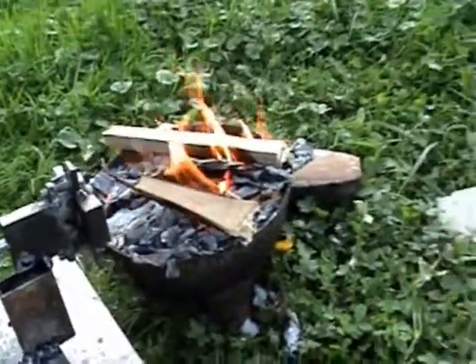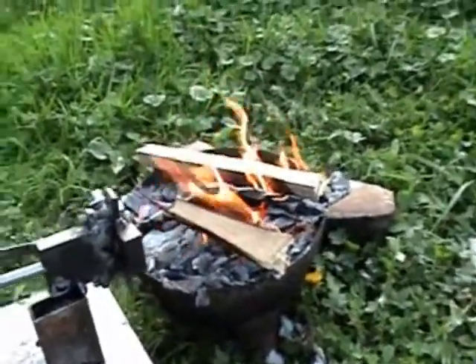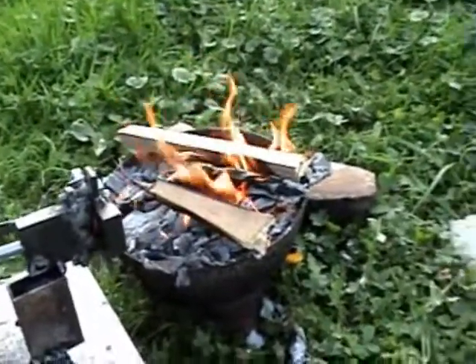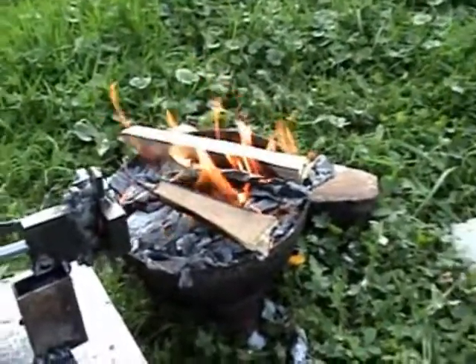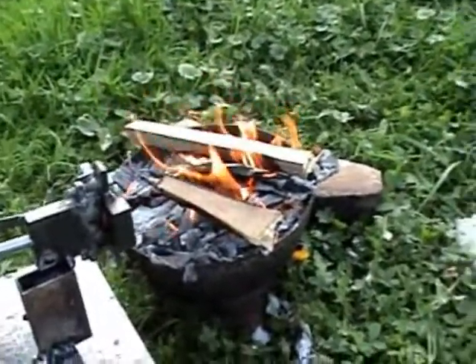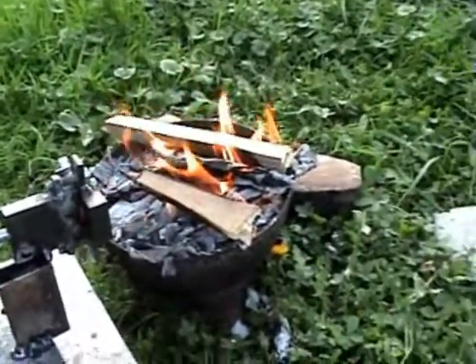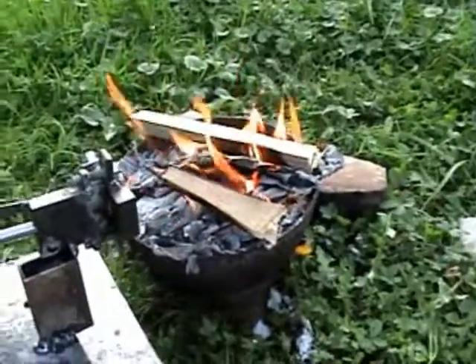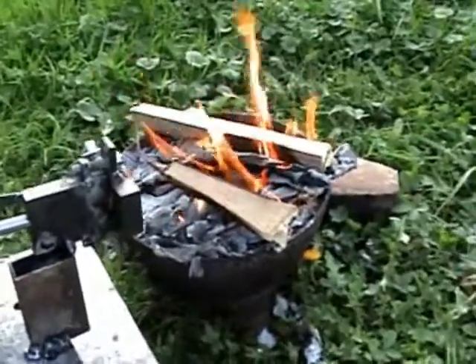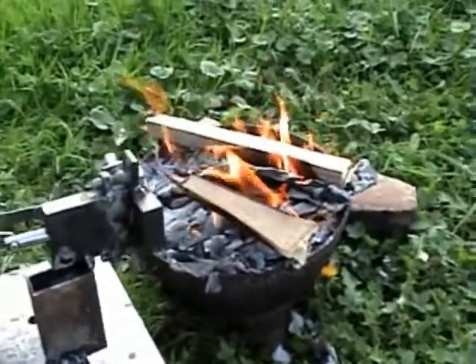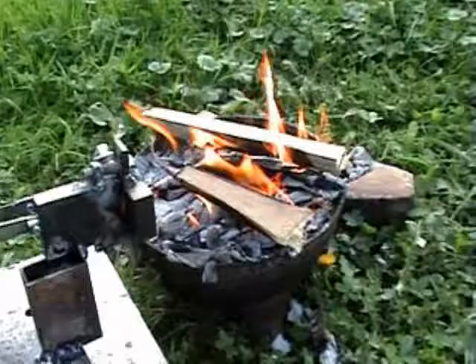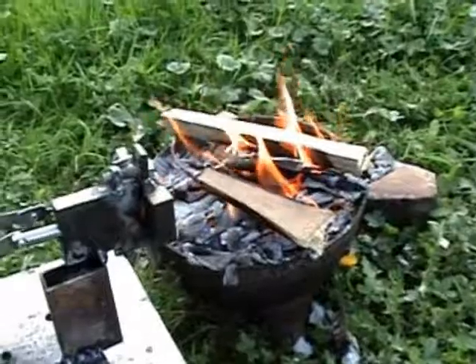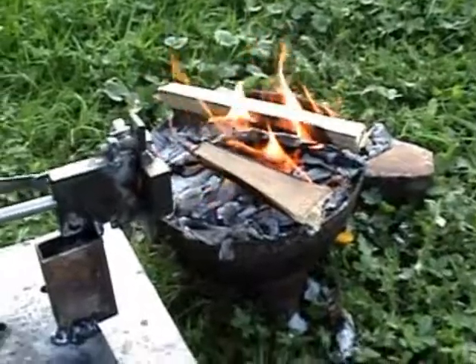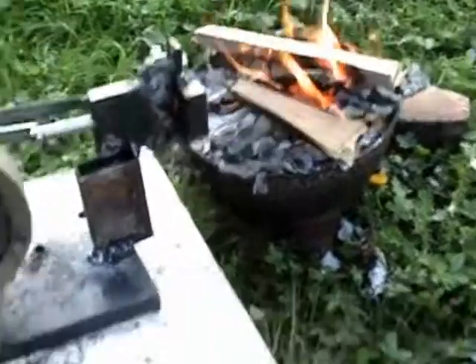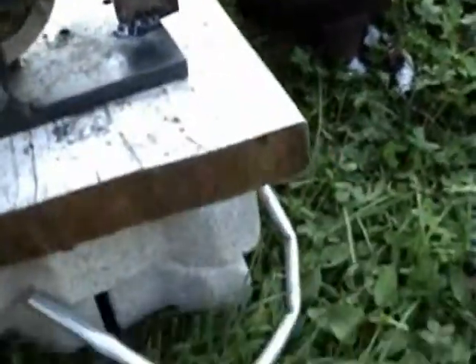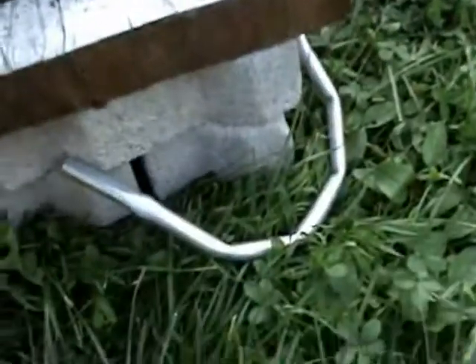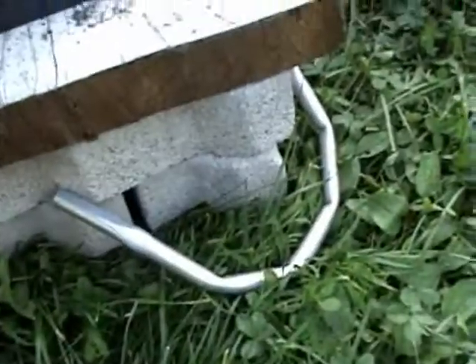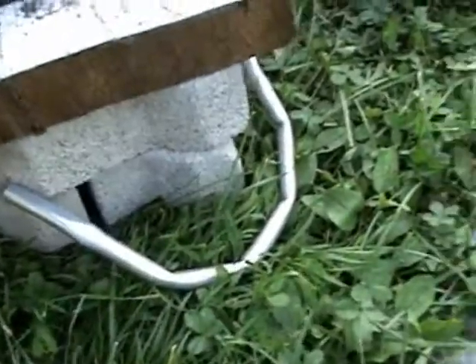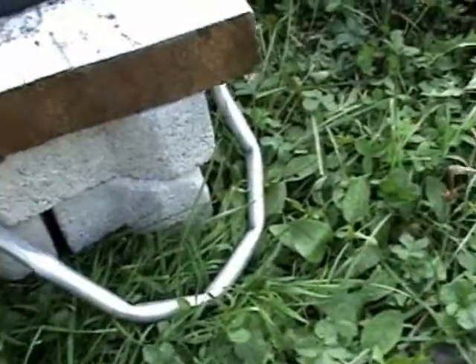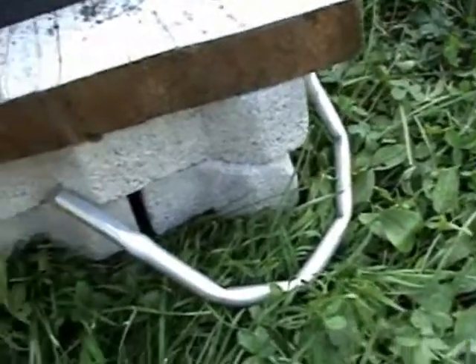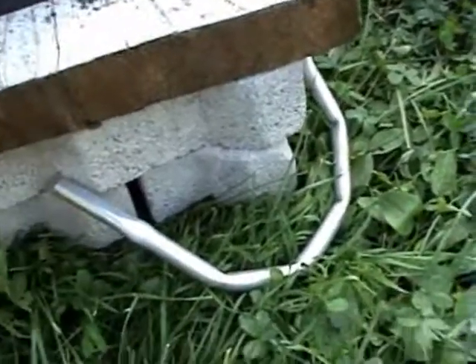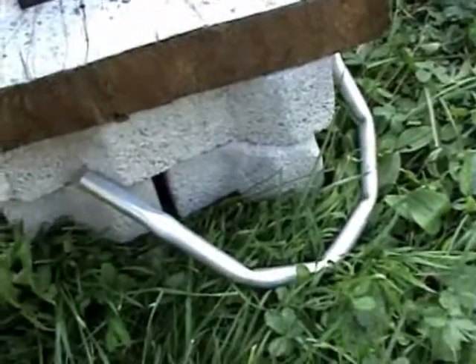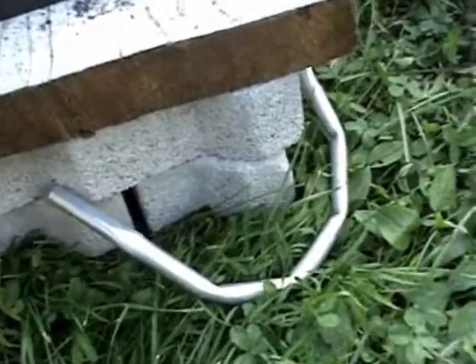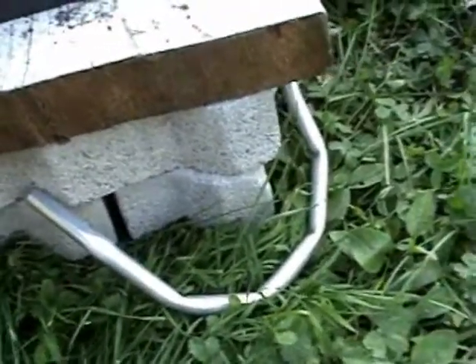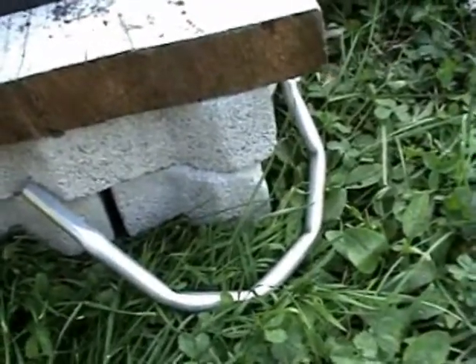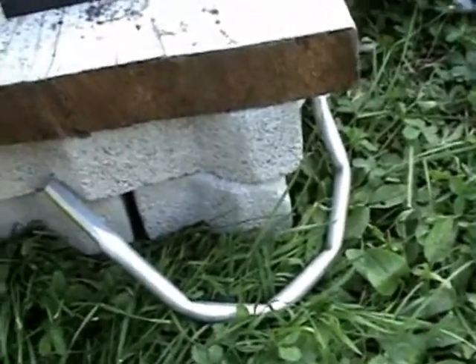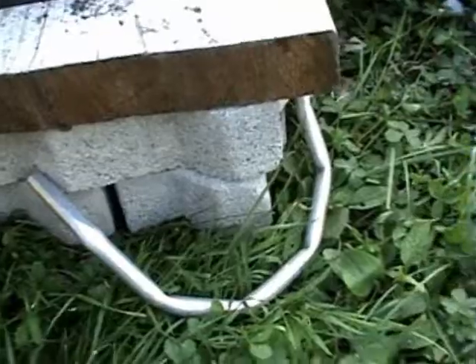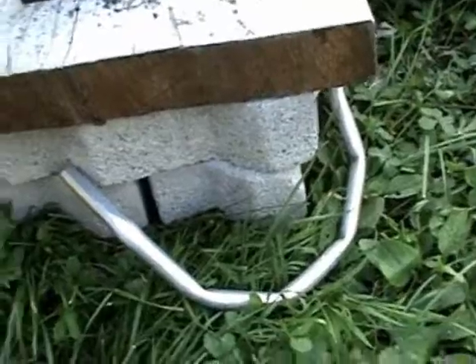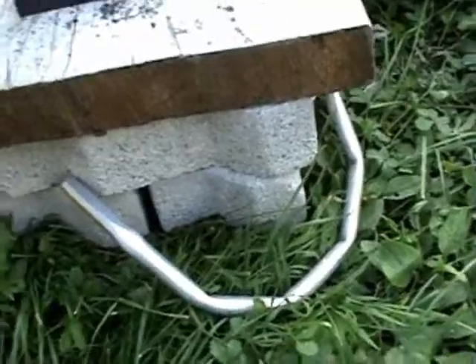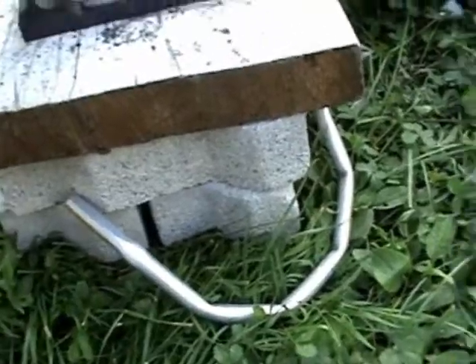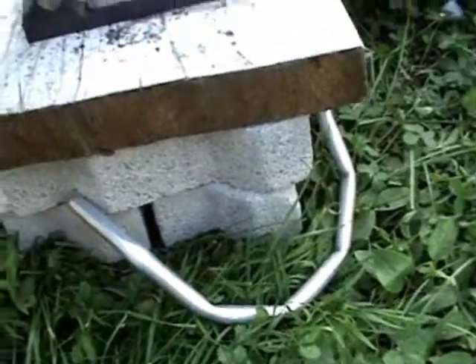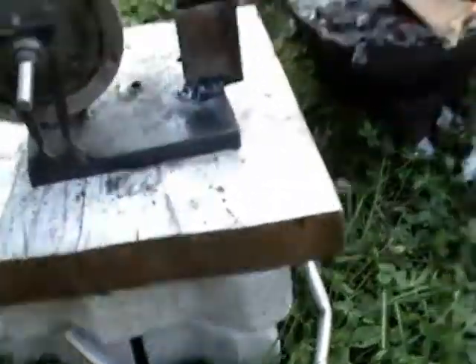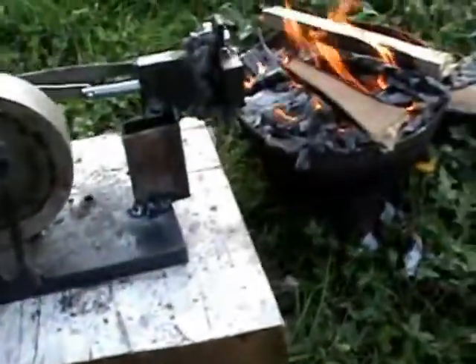There is already a fire prepared for the steam making. There is the boiler — it's not really a boiler, it's just a pipe. I hope it will...